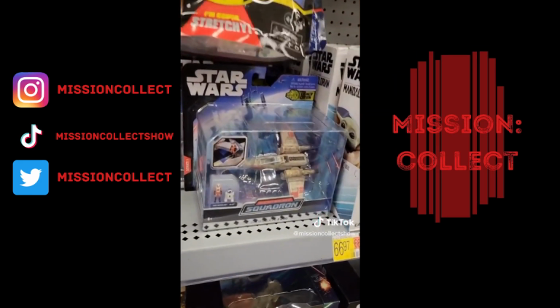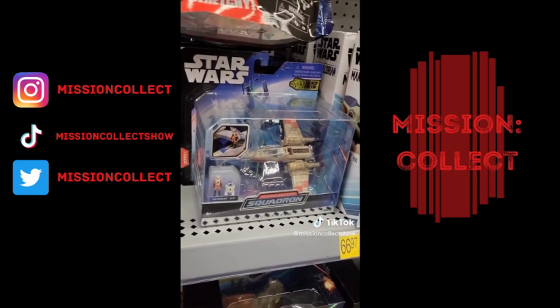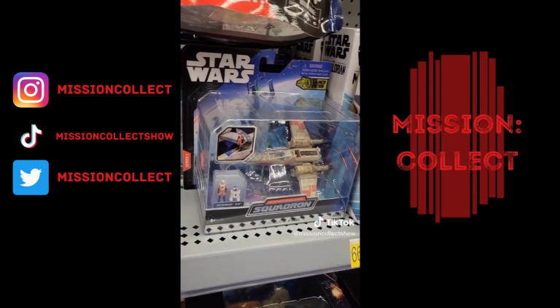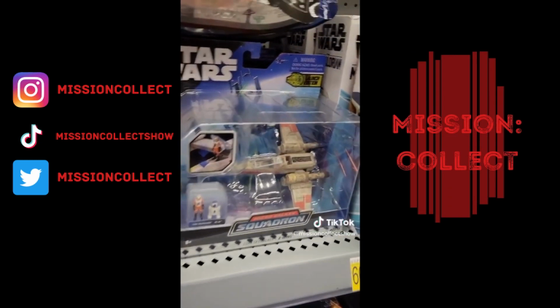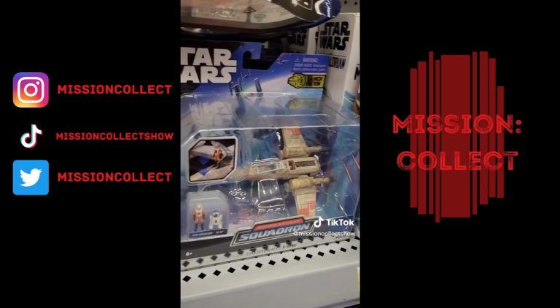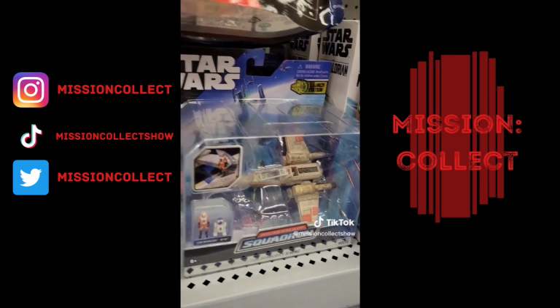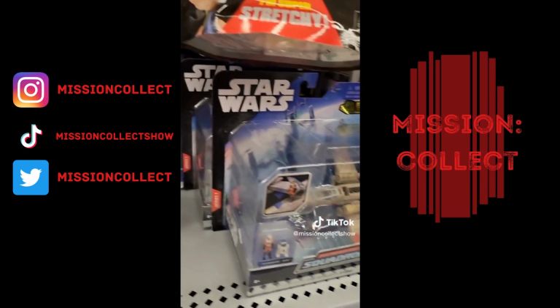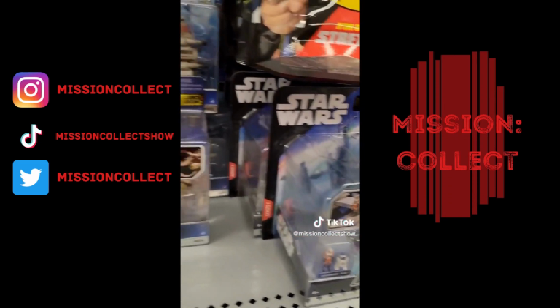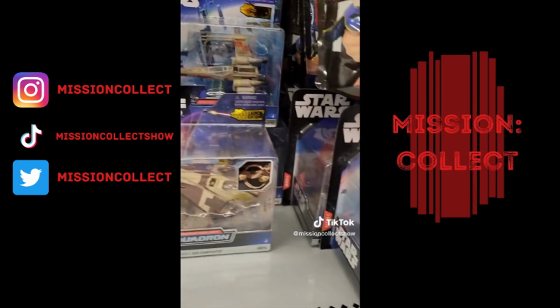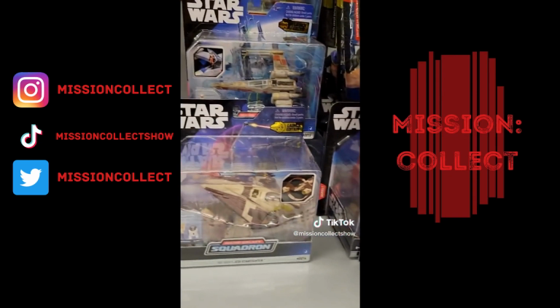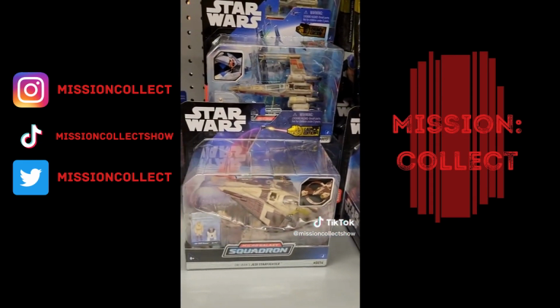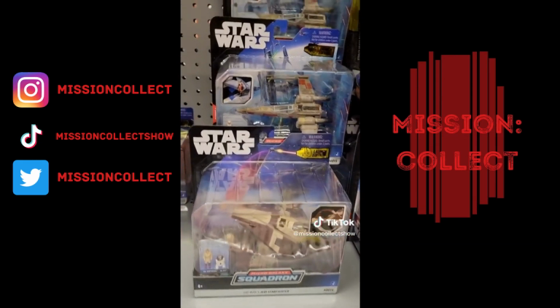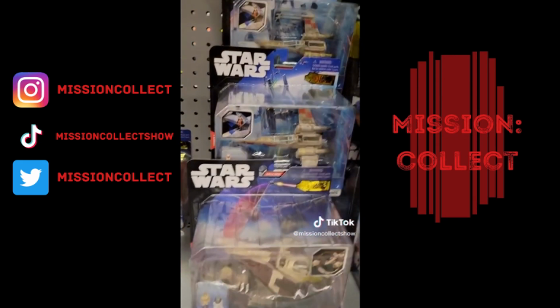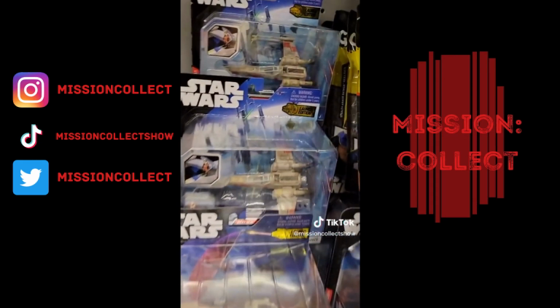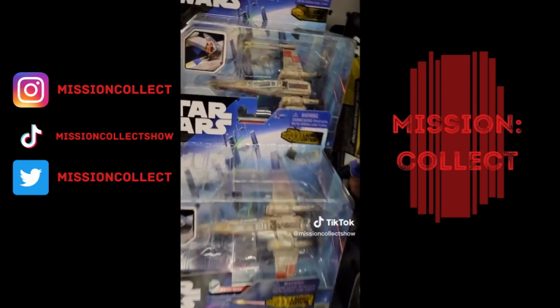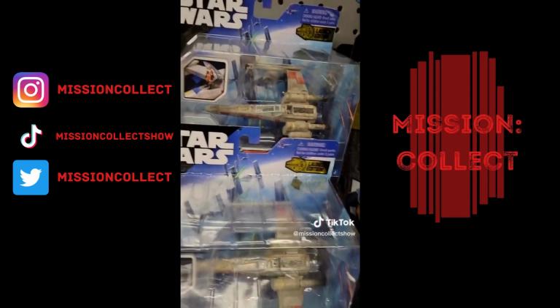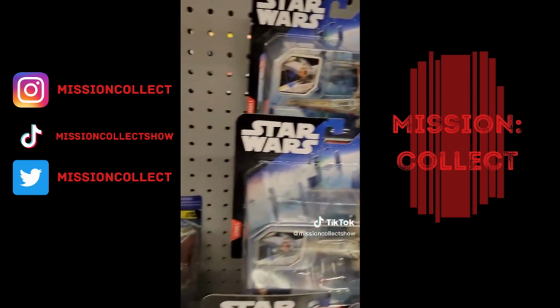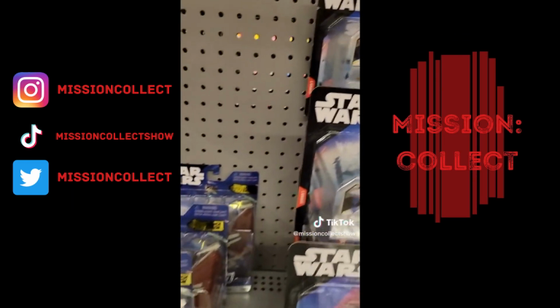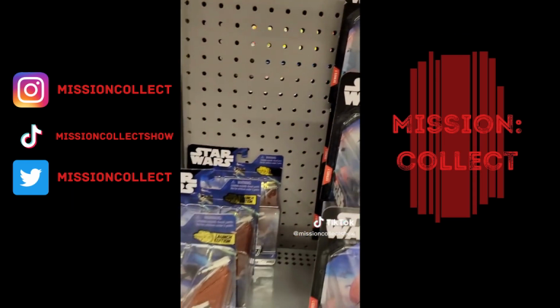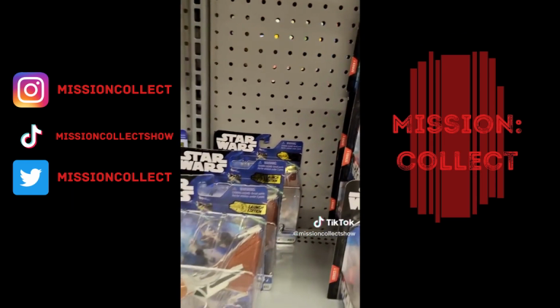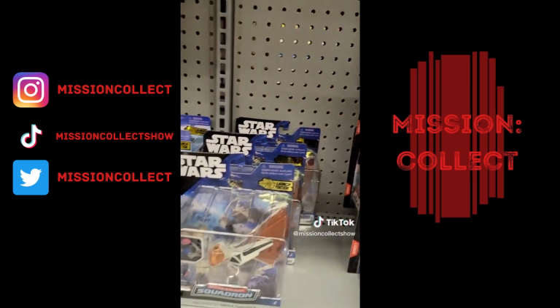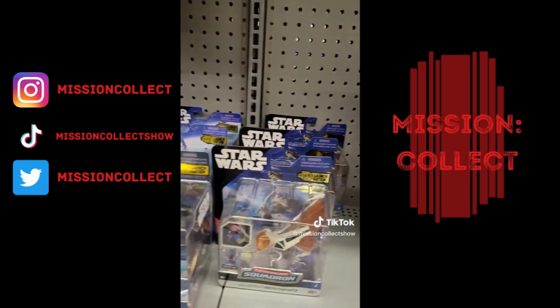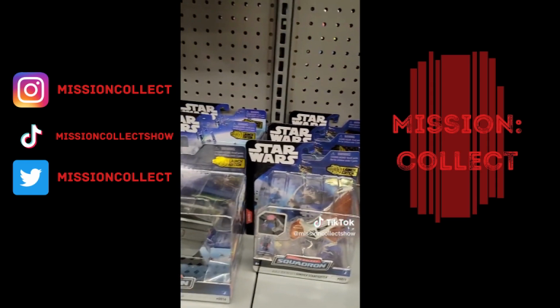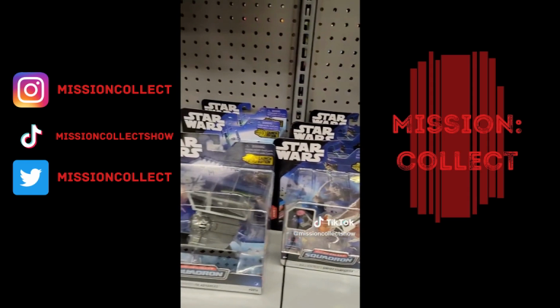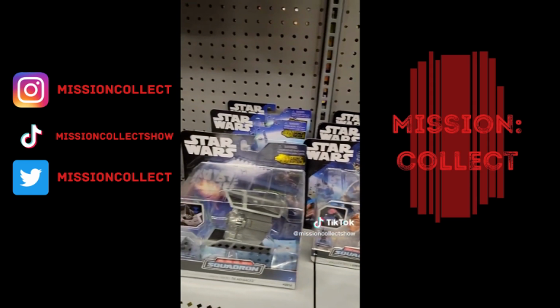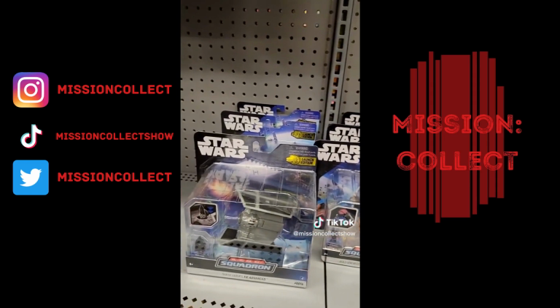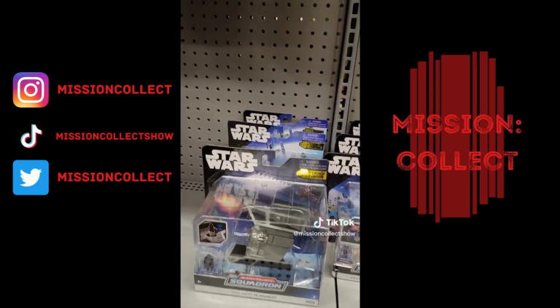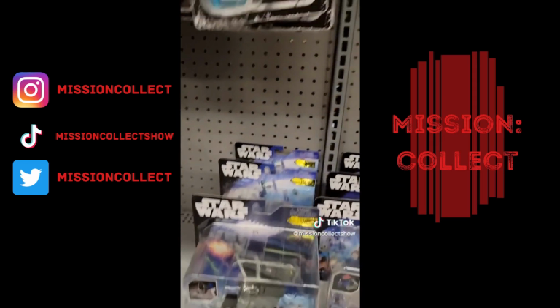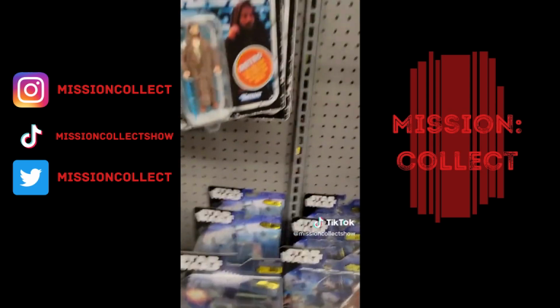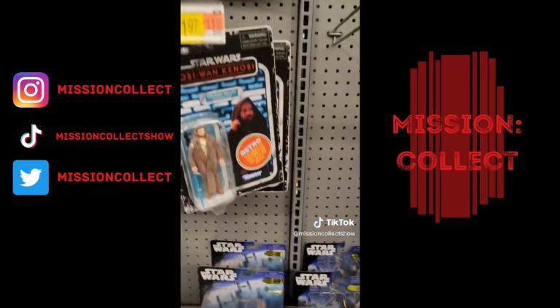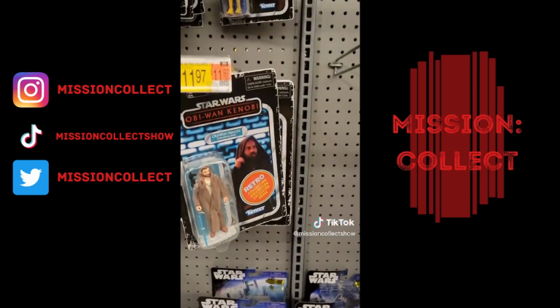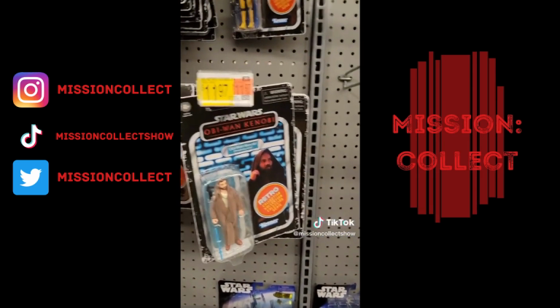I'm still trying to decide on the Star Wars Squadrons. I like the X-Wing. Is it too small for me though? That's the thing I'm trying to figure out — if I want that size of these ships. I like them though.